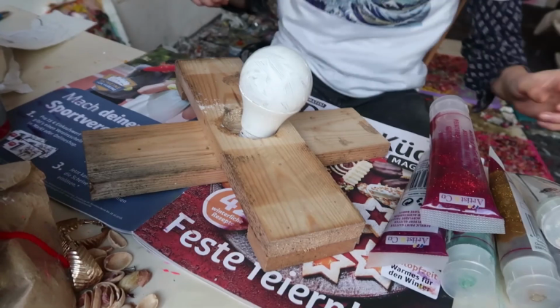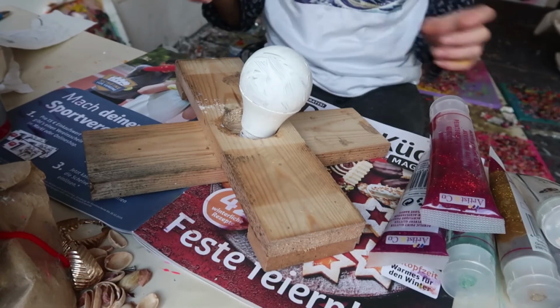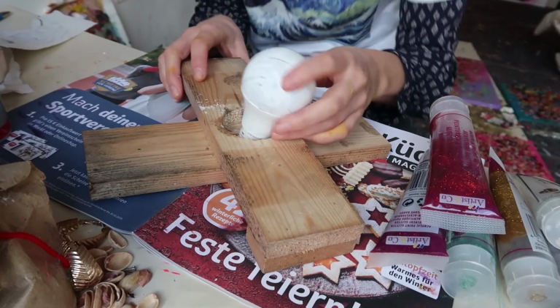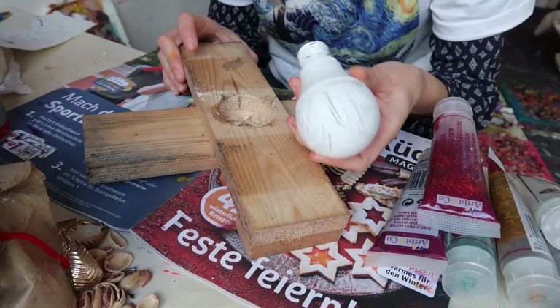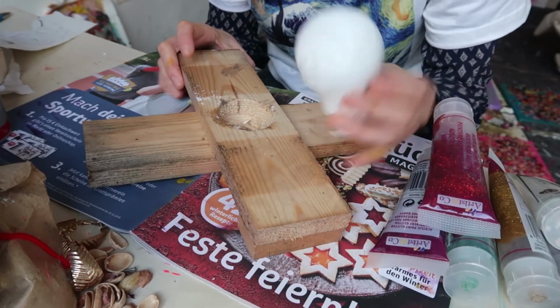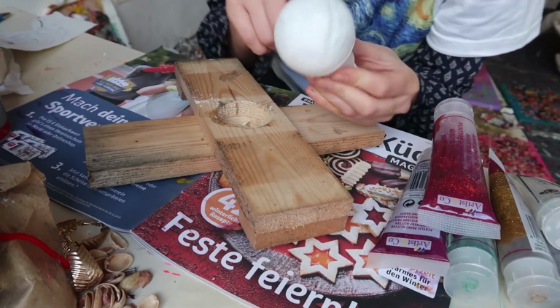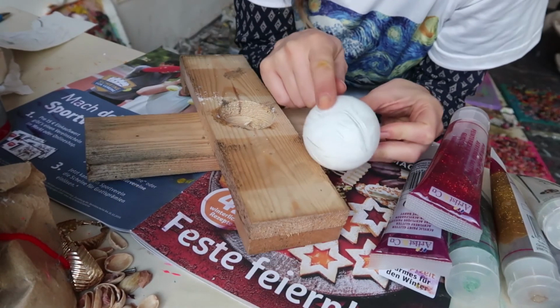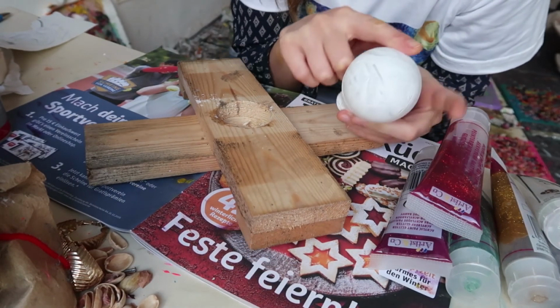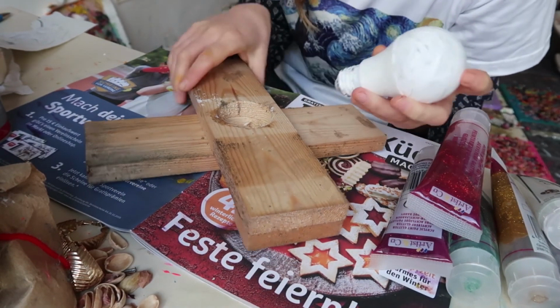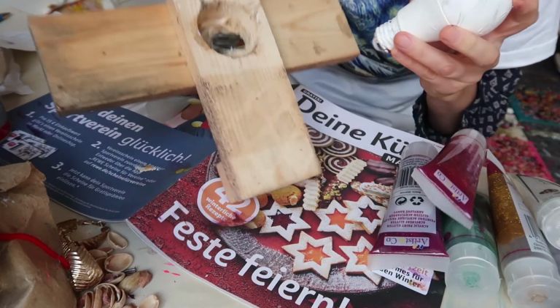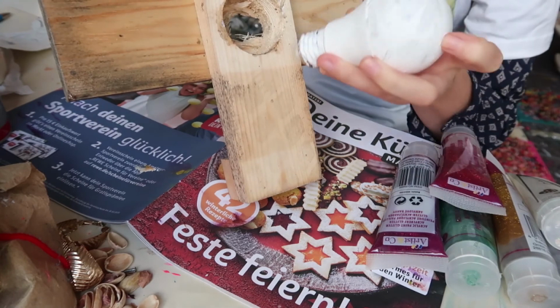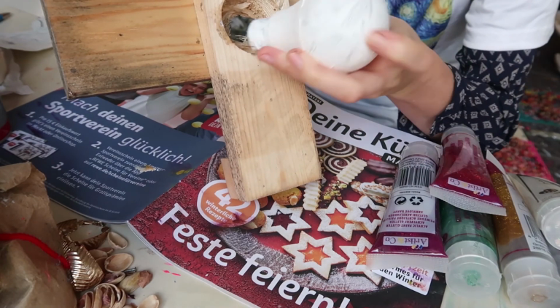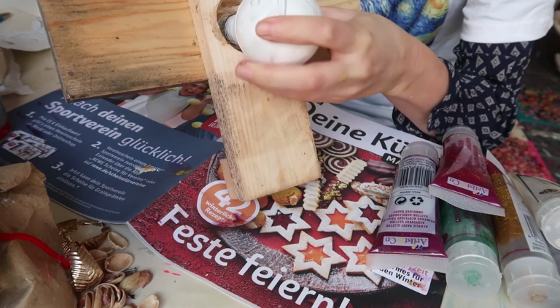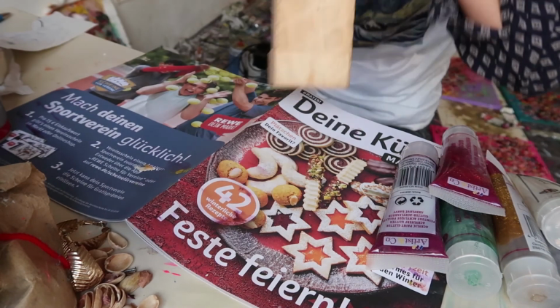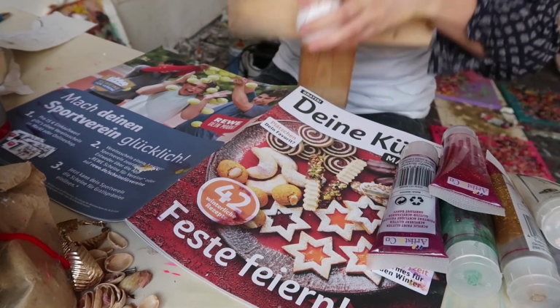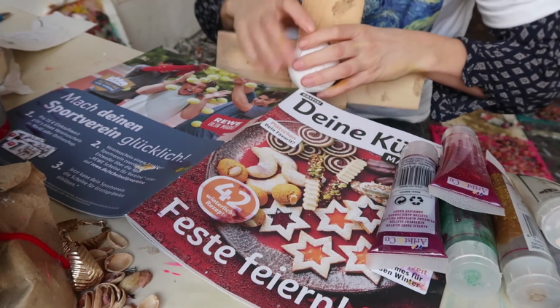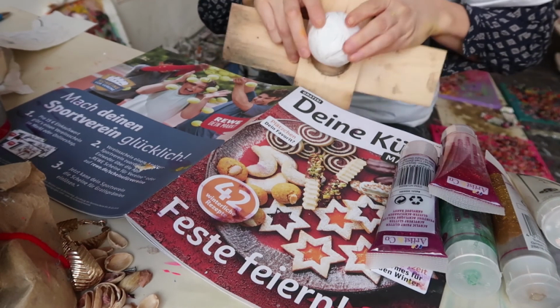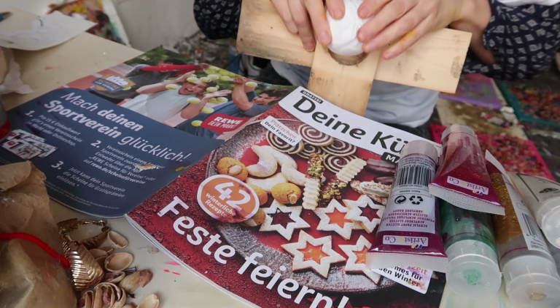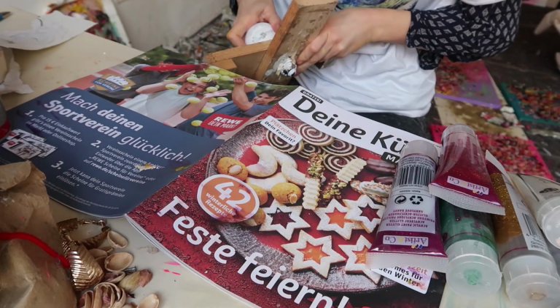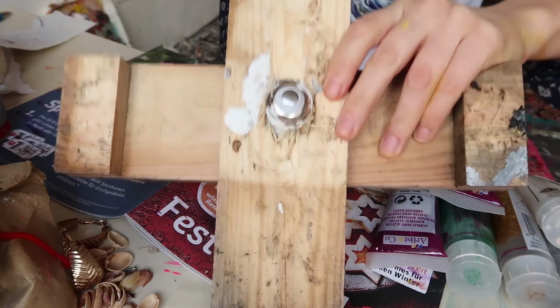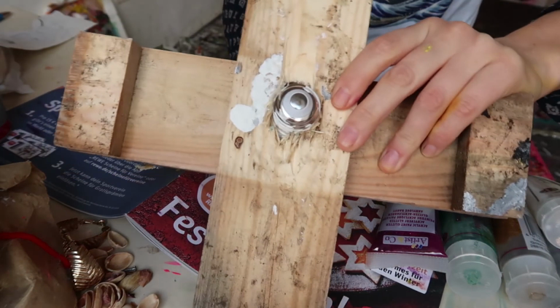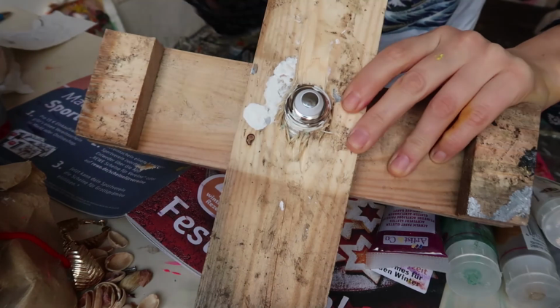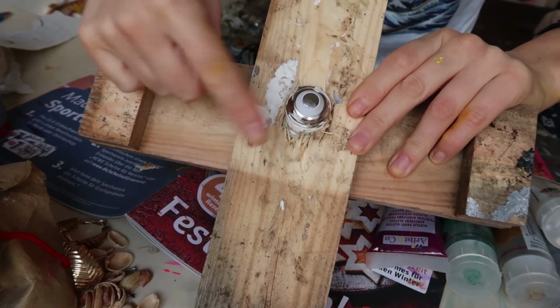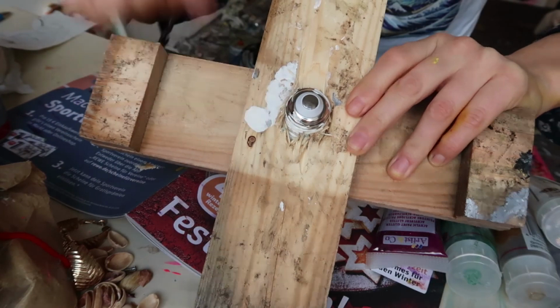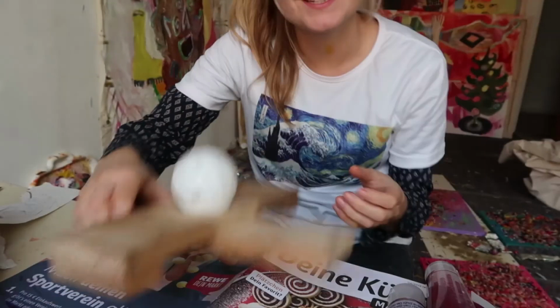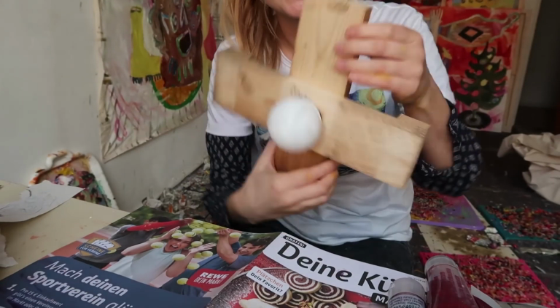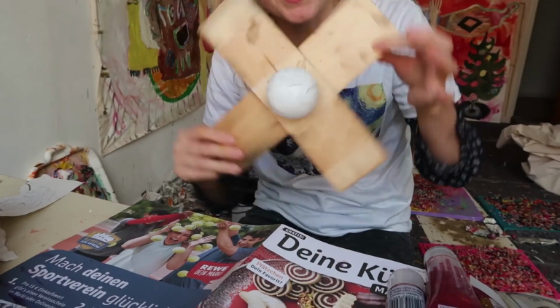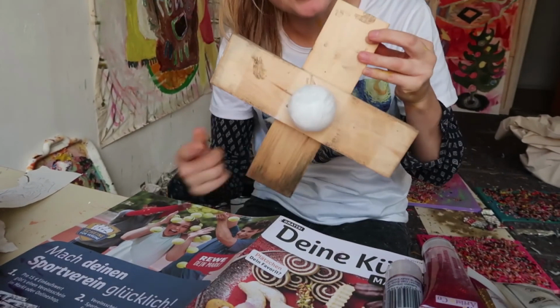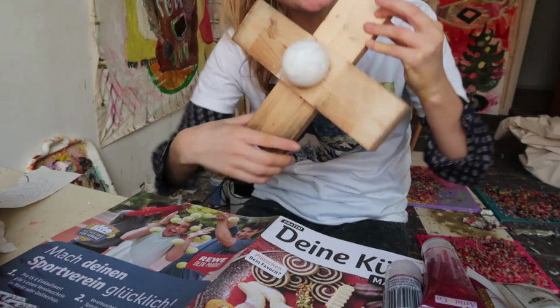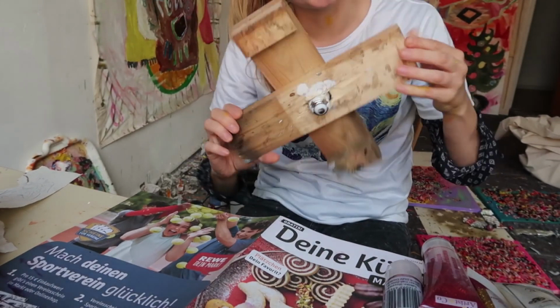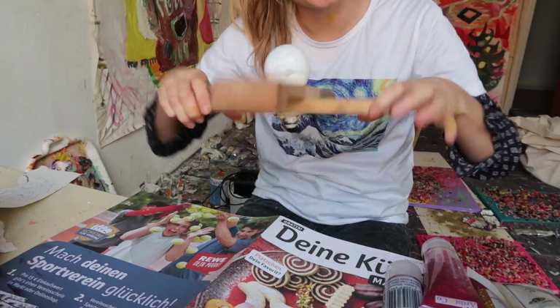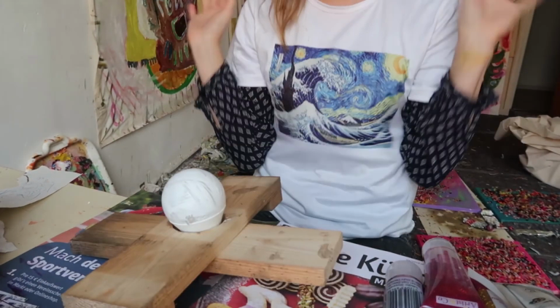So today we are going to work with the light. The light I painted white, and there I made a hole inside. So we push it through — it comes out on the other side, like this. And it is really stuck. And to it you can see on the wood. Great.